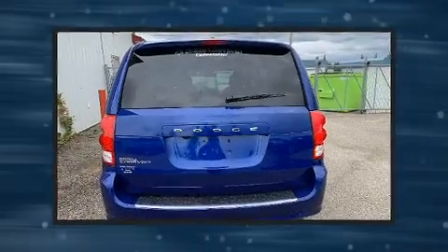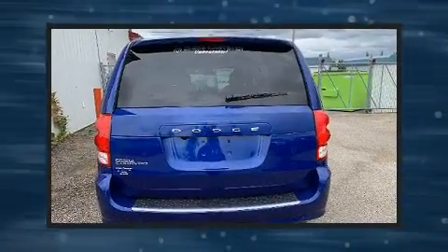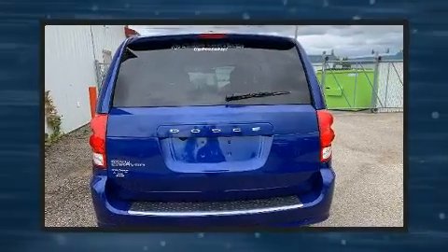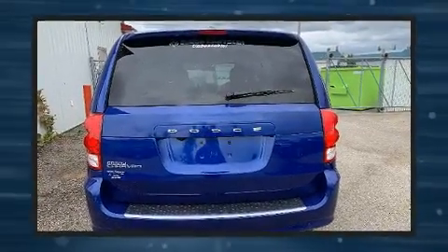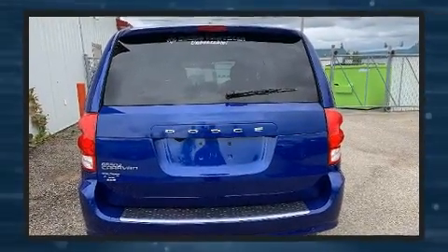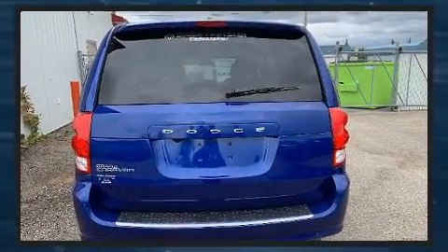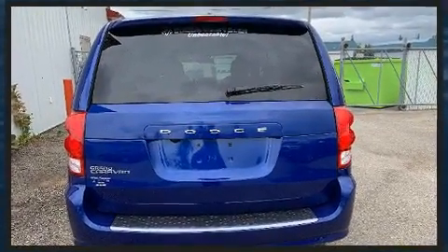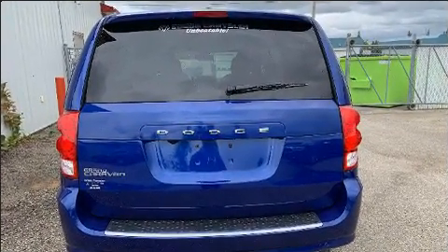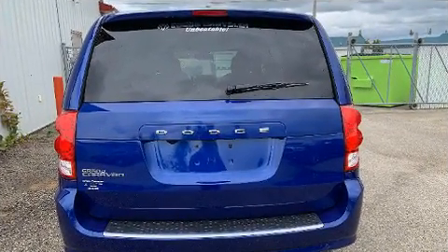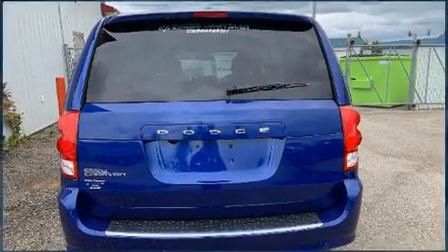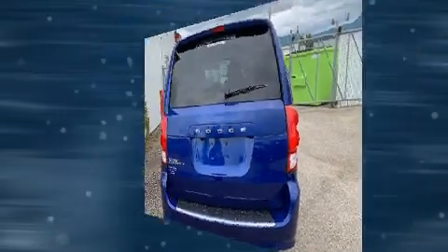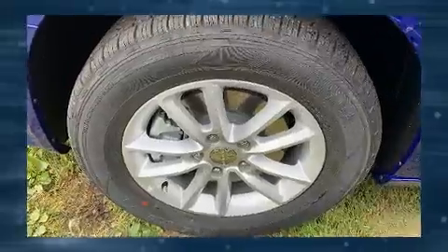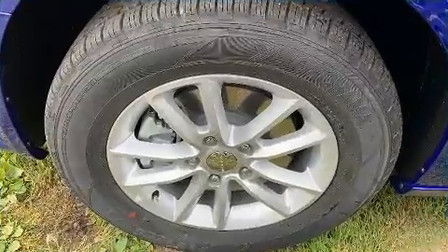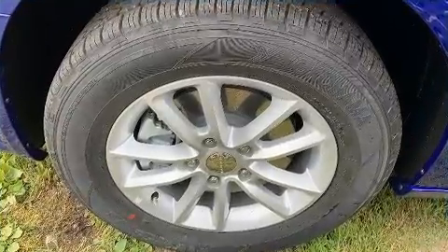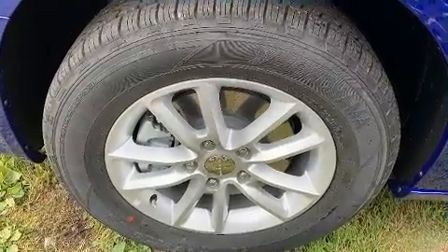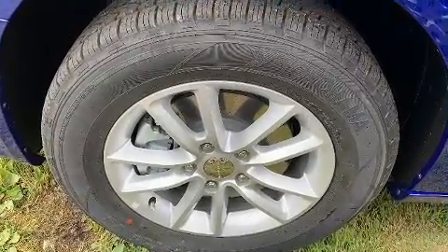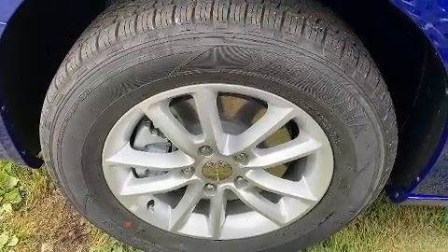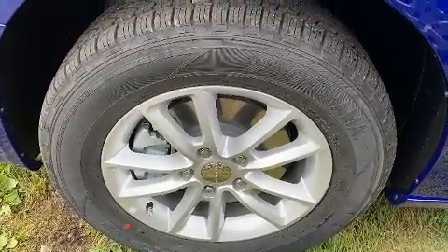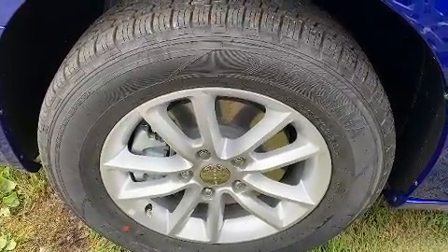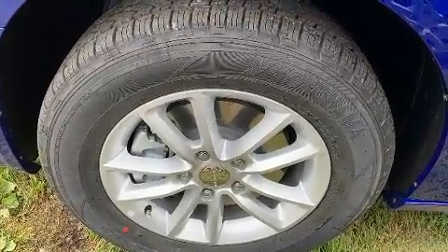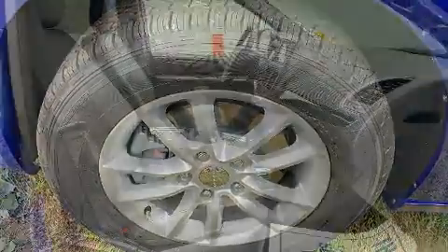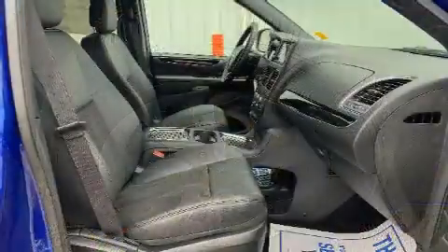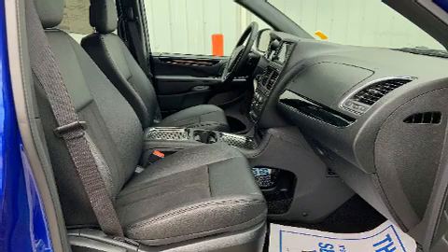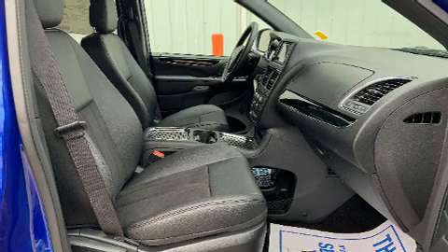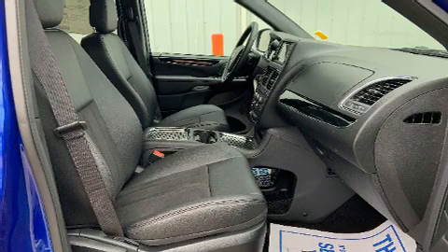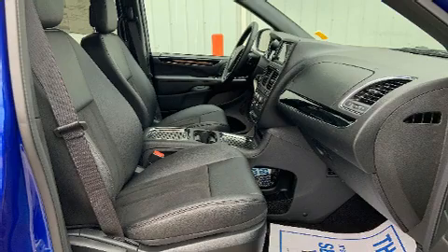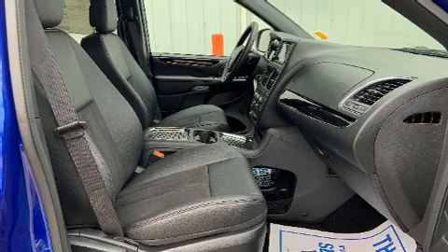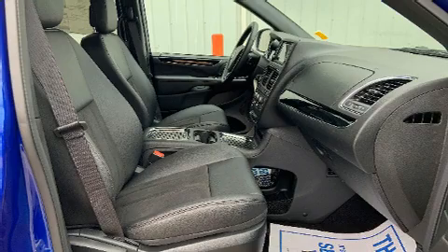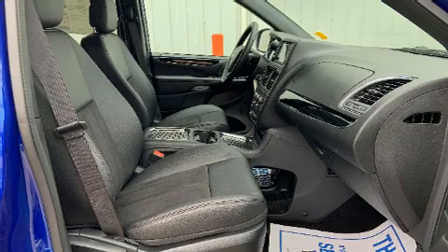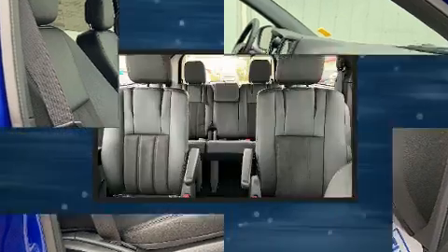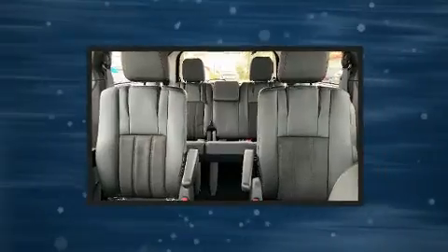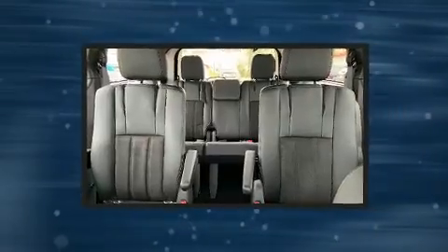It distinguishes itself from the competition with features such as delay-off headlights, a rear window wiper, a trip computer, an automatic dimming rear-view mirror, and one-touch window functionality.